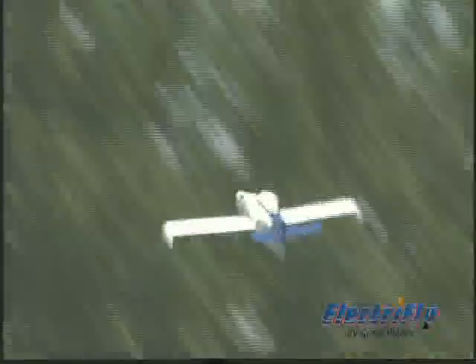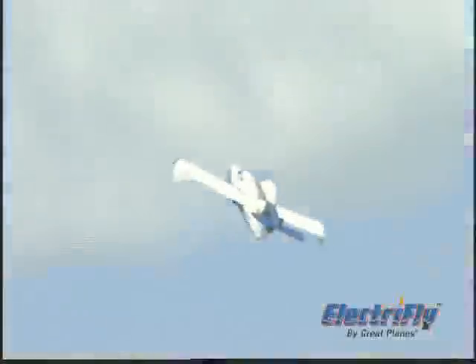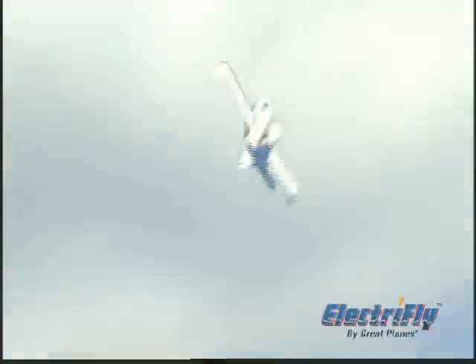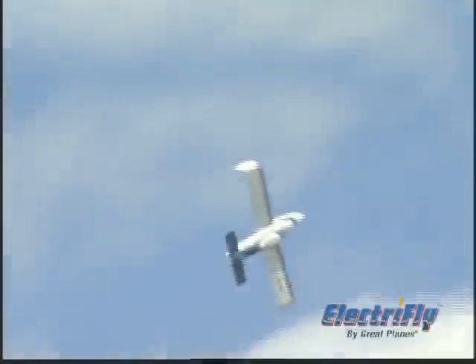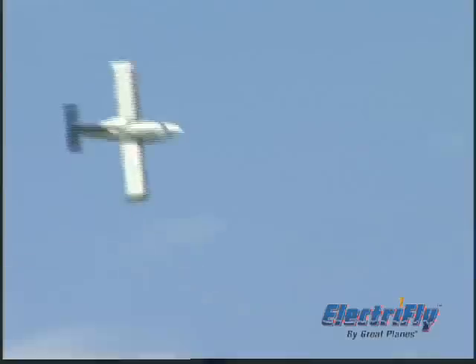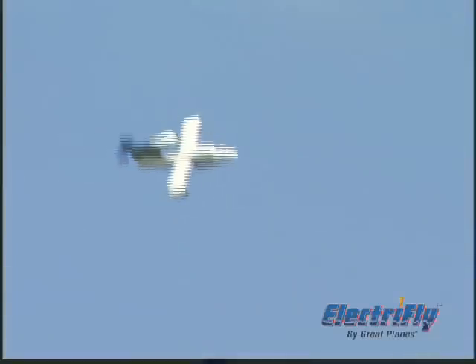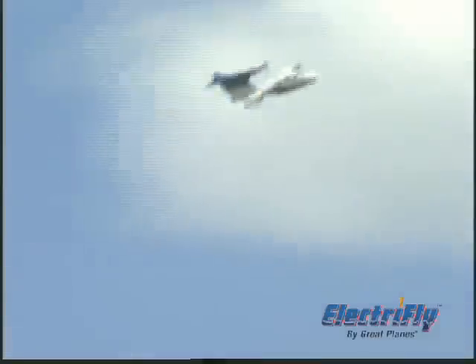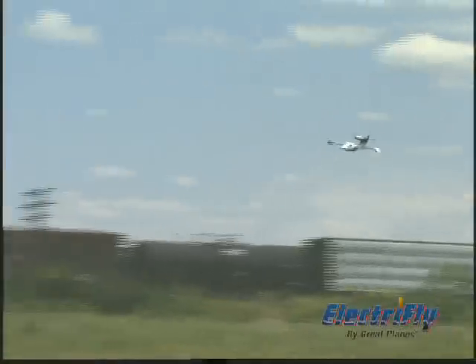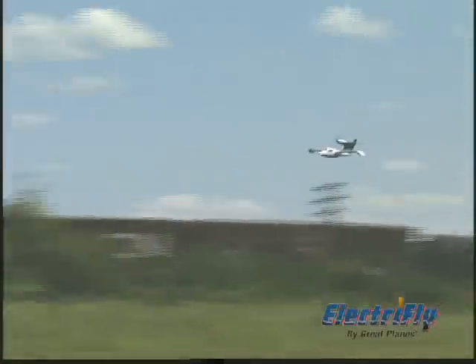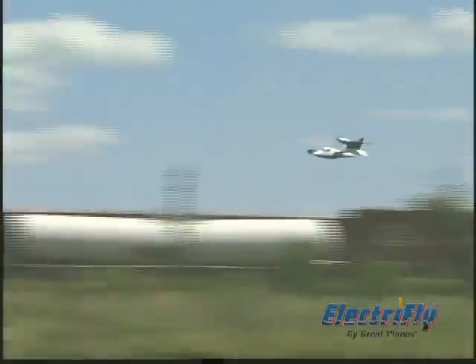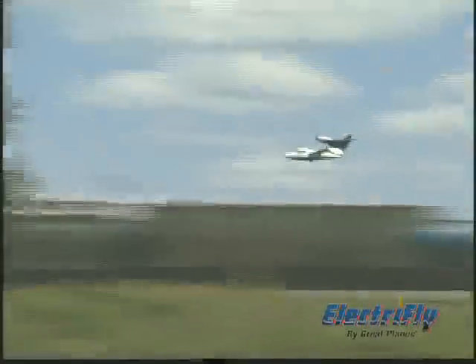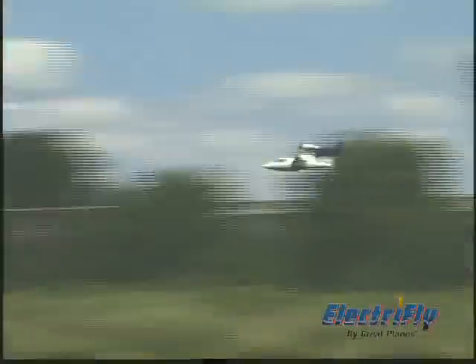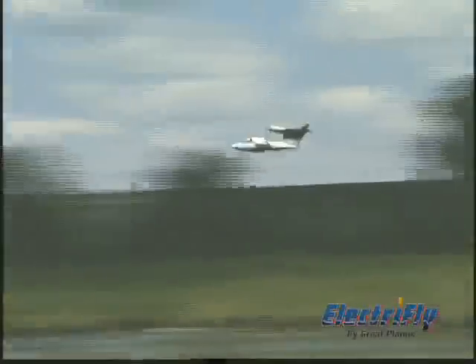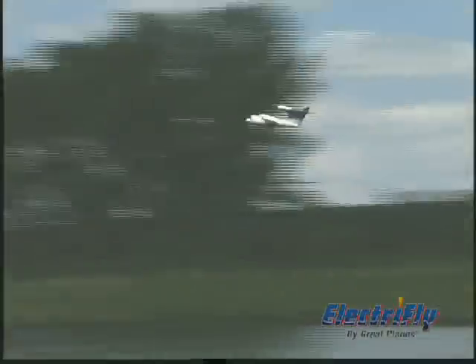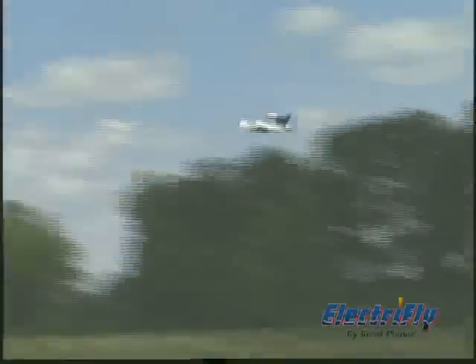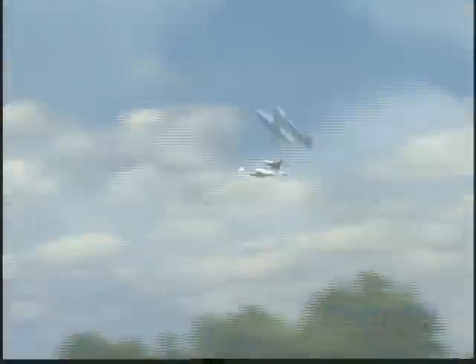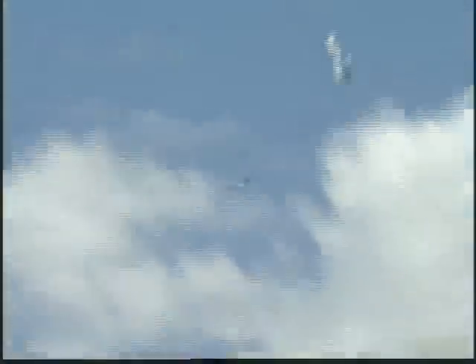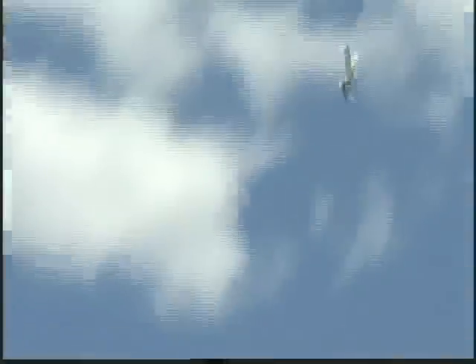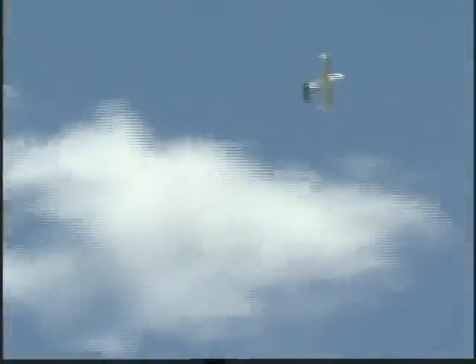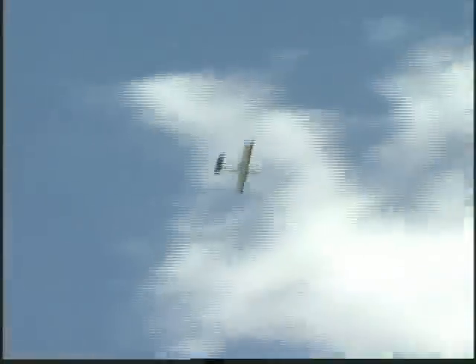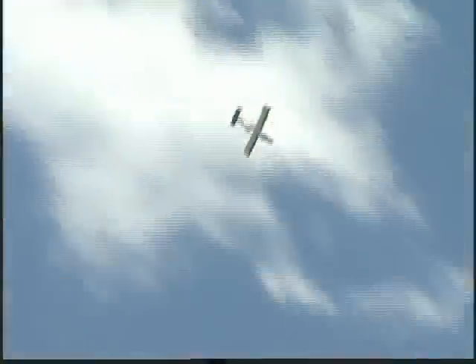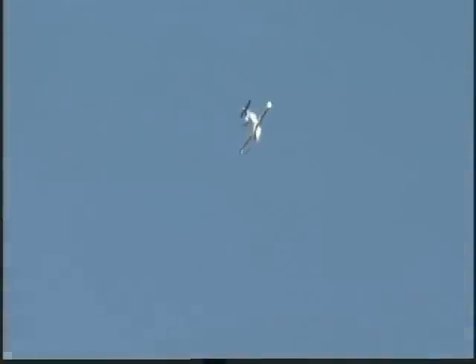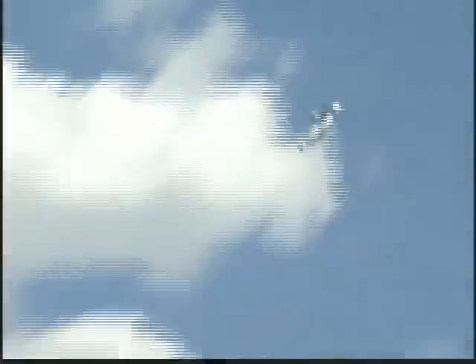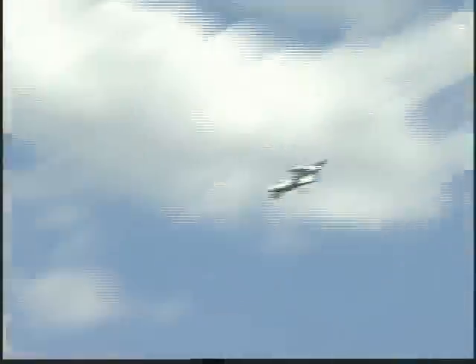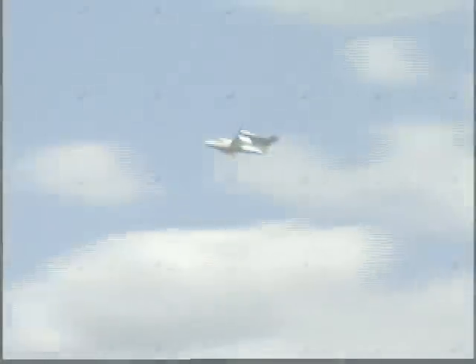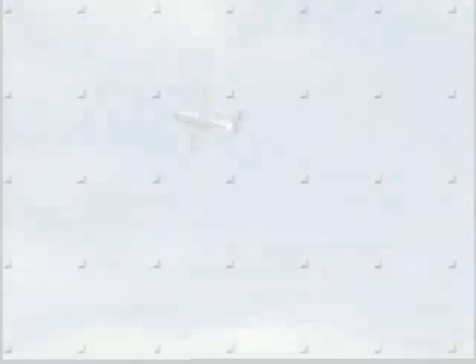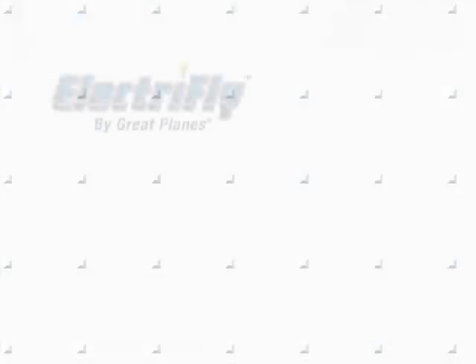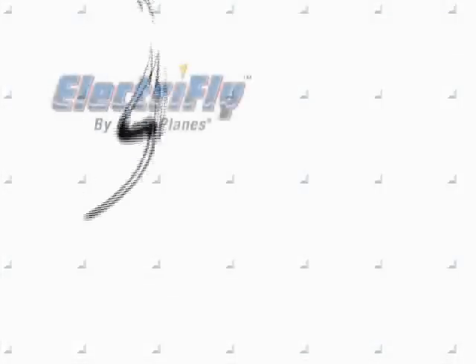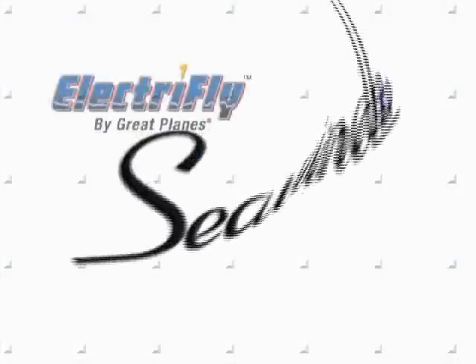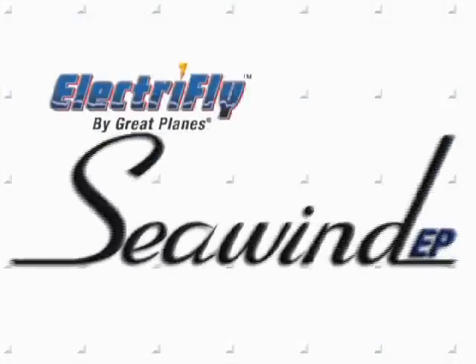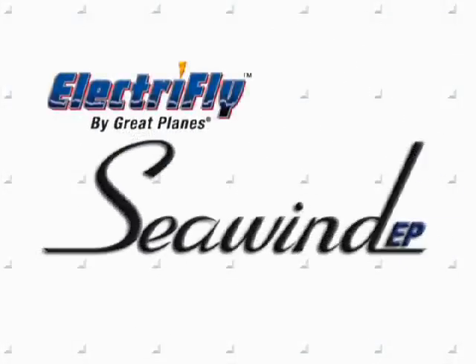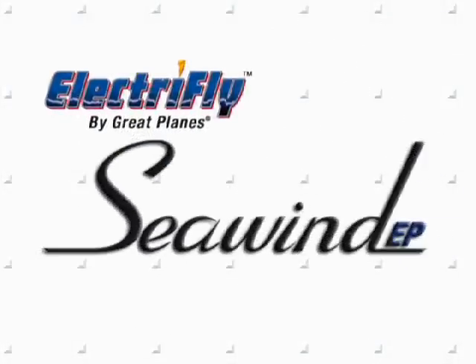And if there's no water available, no problem. You can launch the Seawind EP by hand and land it on grass. And in the air, it's capable of thrilling aerobatics. Catch the Seawind EP today — it's like a breath of fresh air.